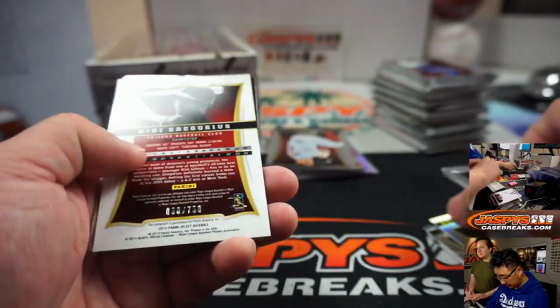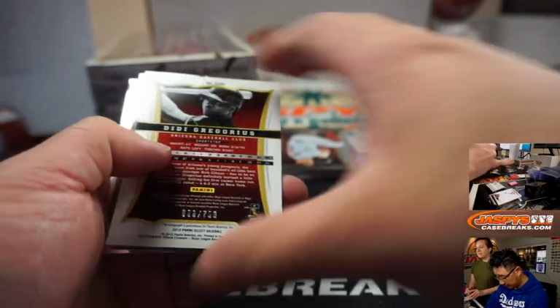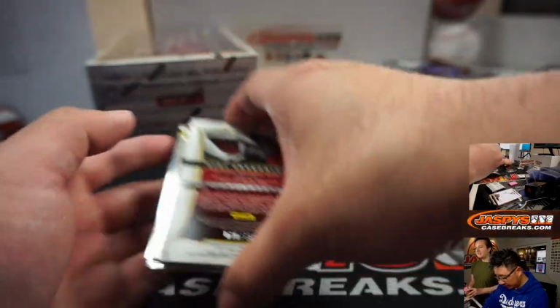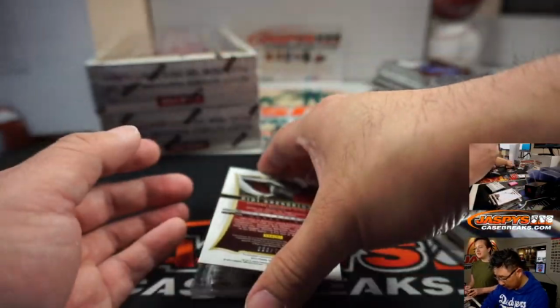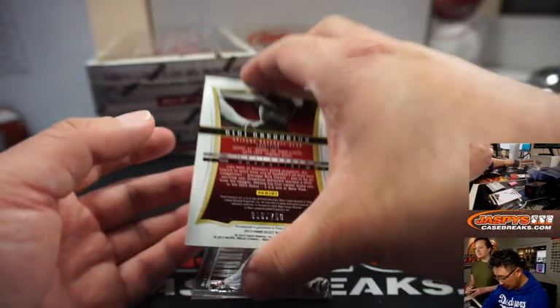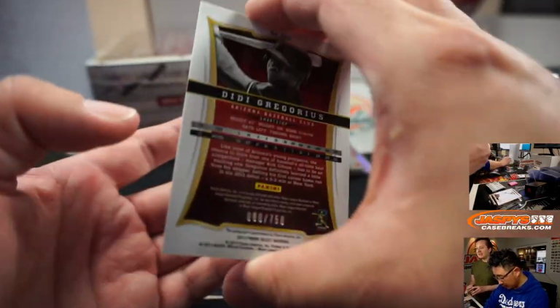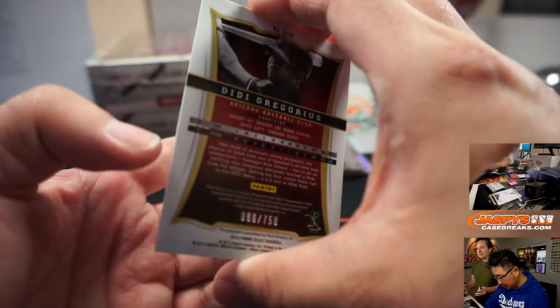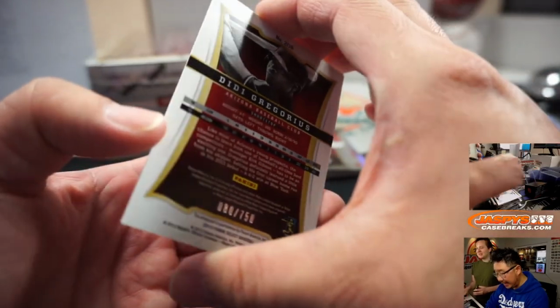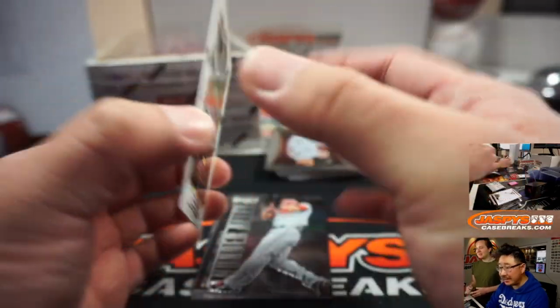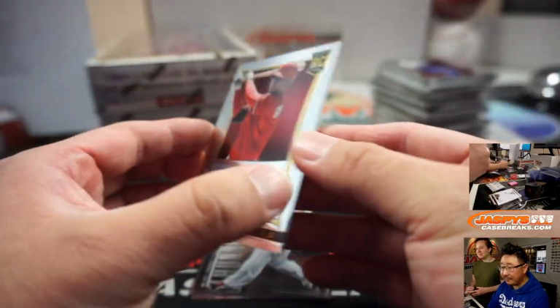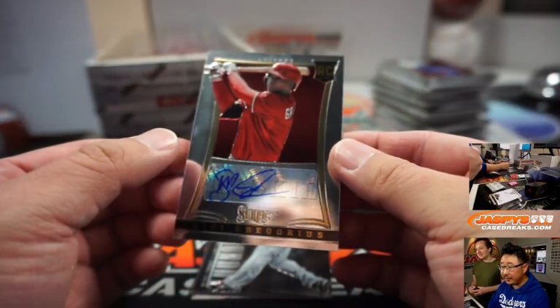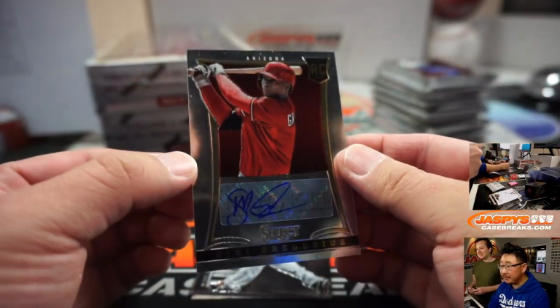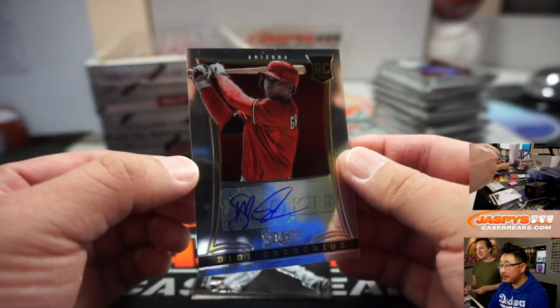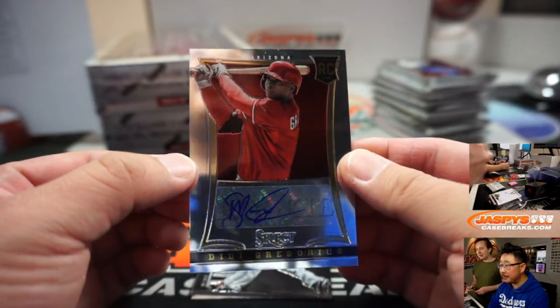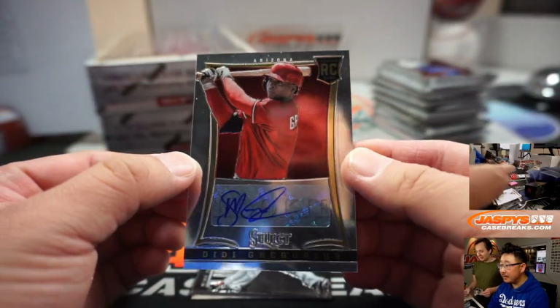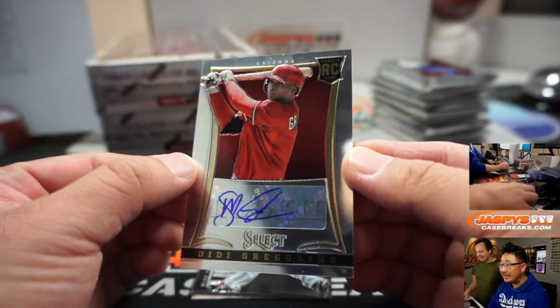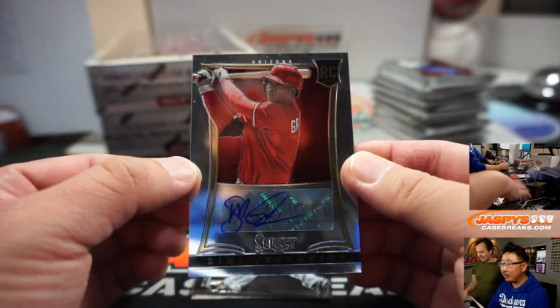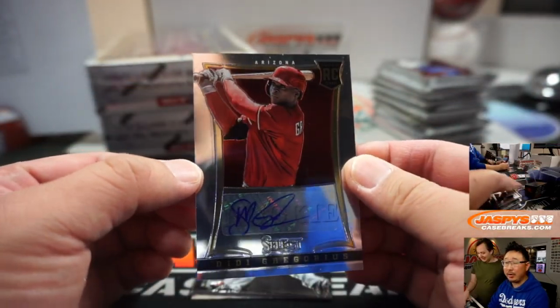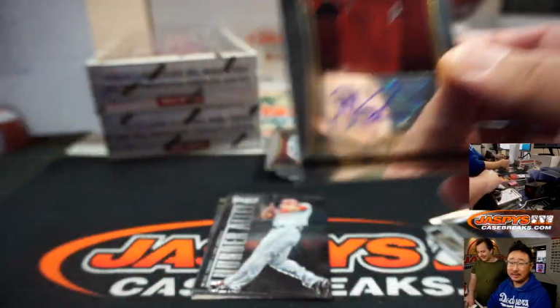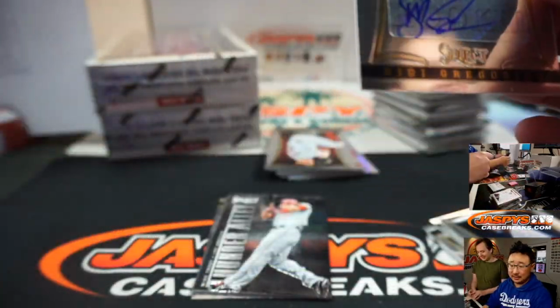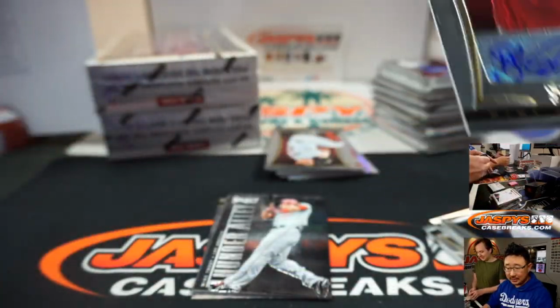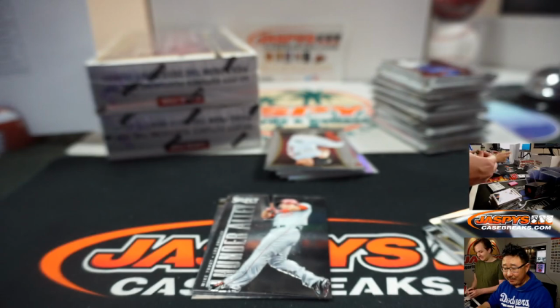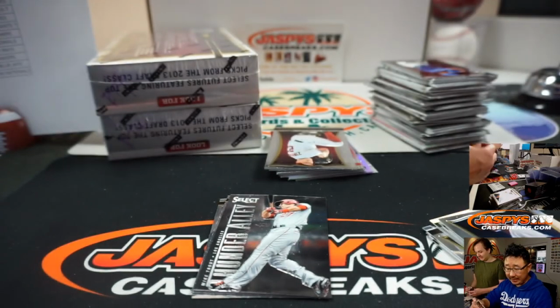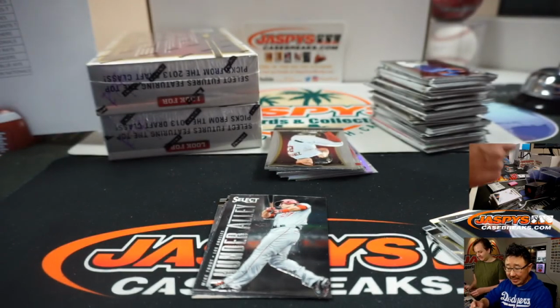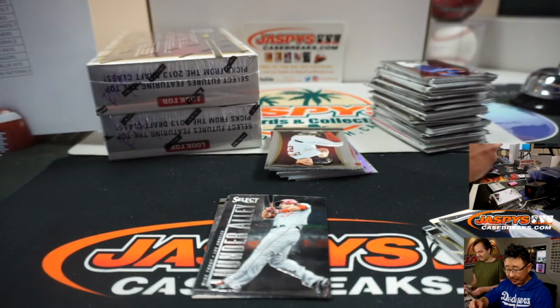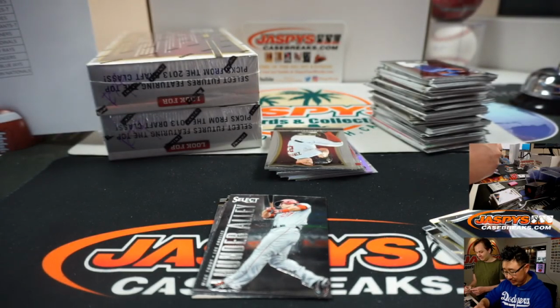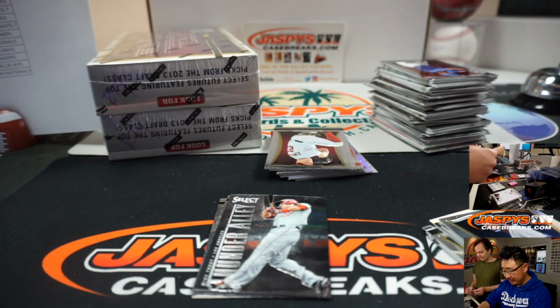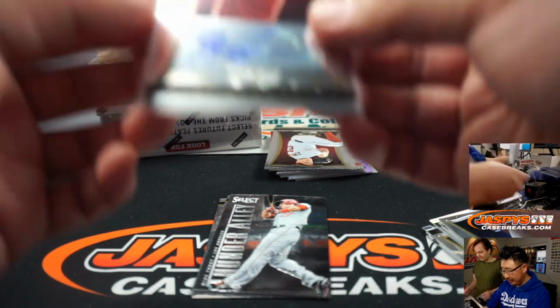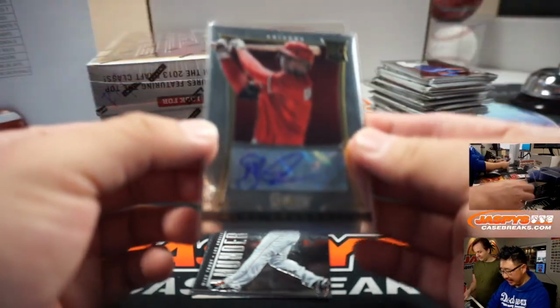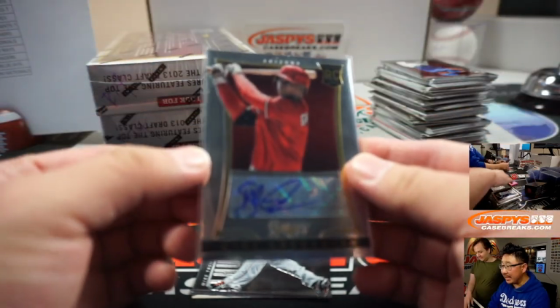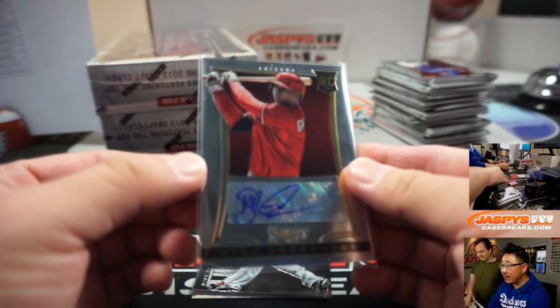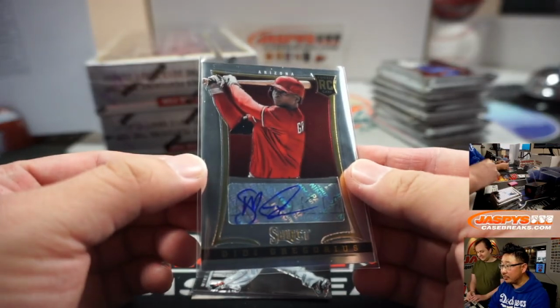Case breaking is still on — we're still case breaking. 80 out of 7-50. Didi Gregorius, Diamondbacks — Scott Eckert with the snakes. Last spot mojo.